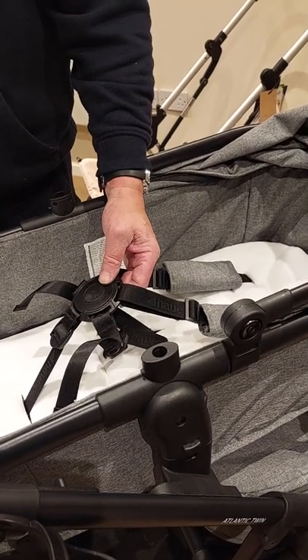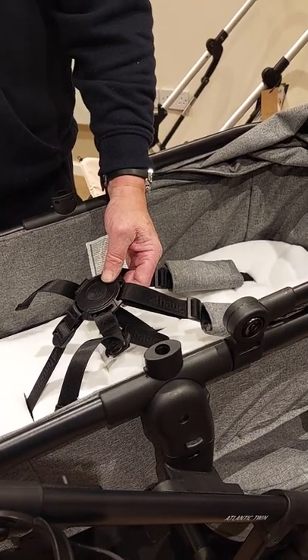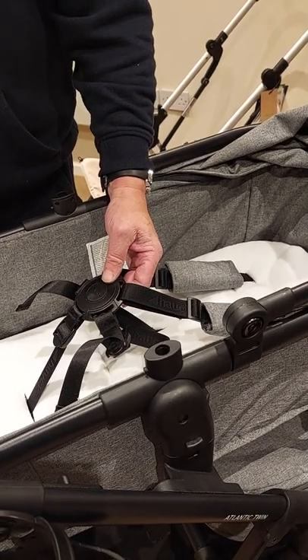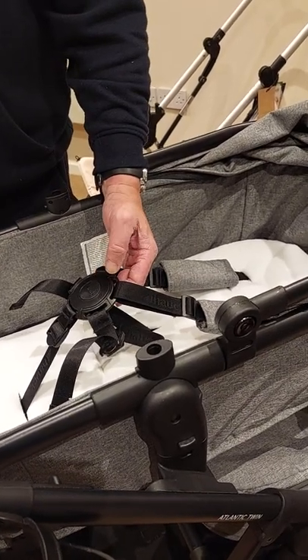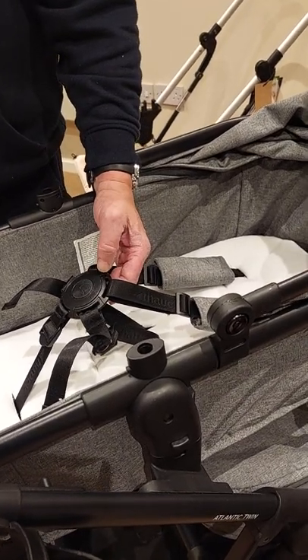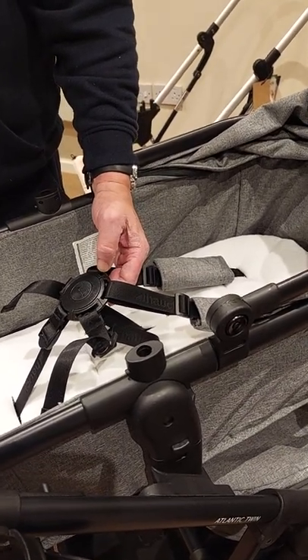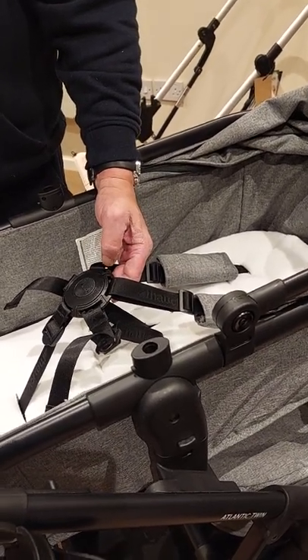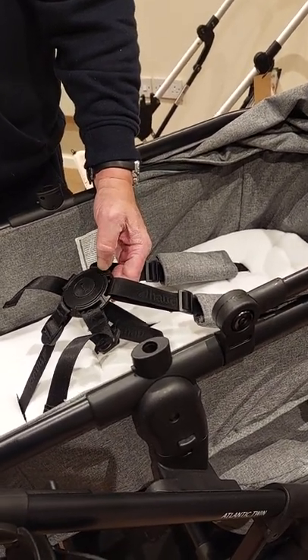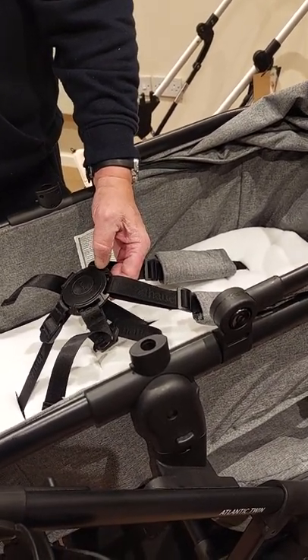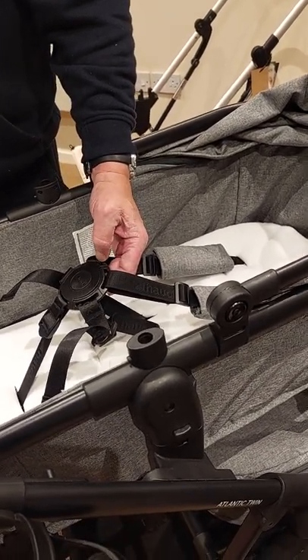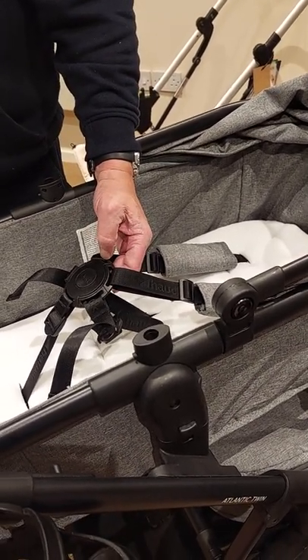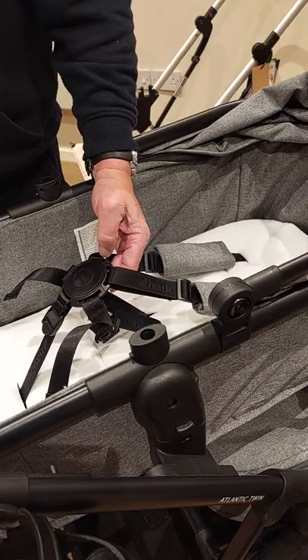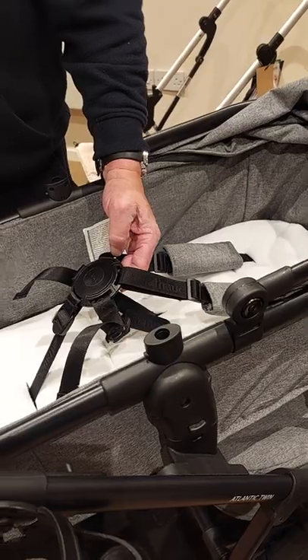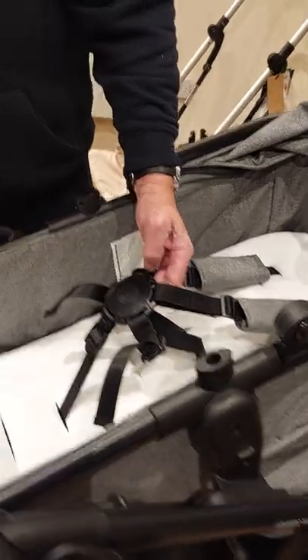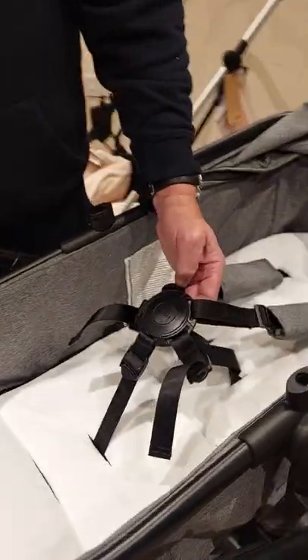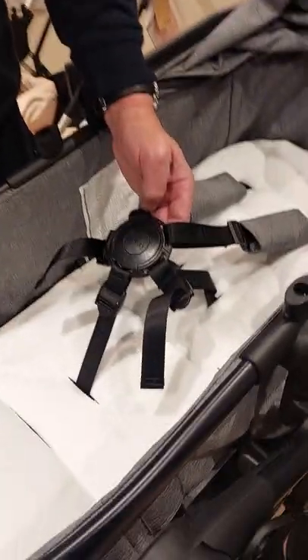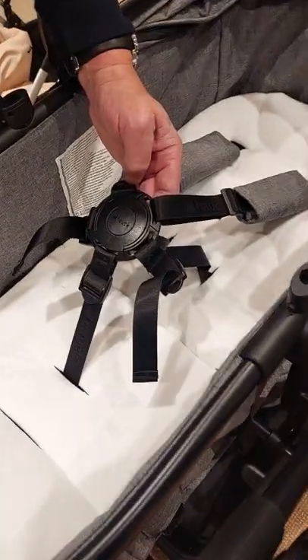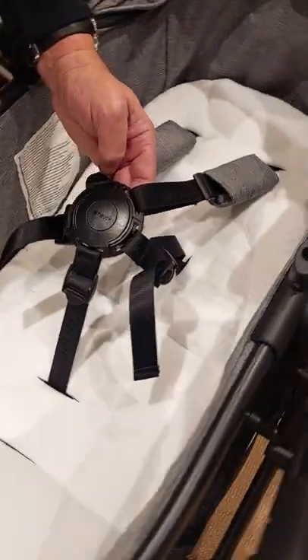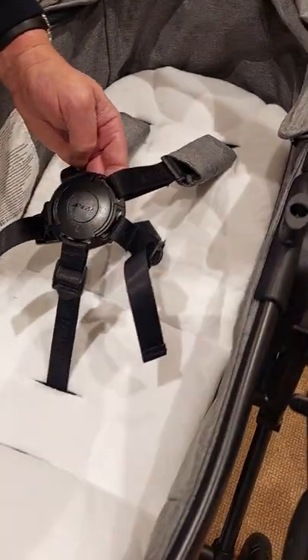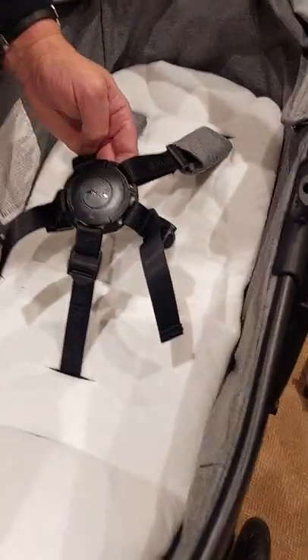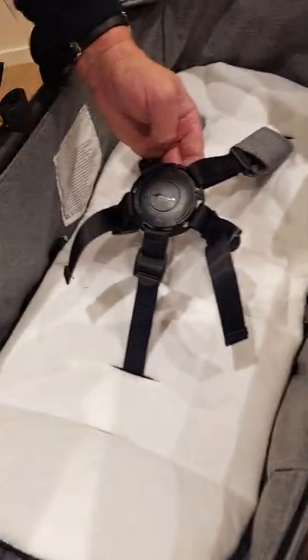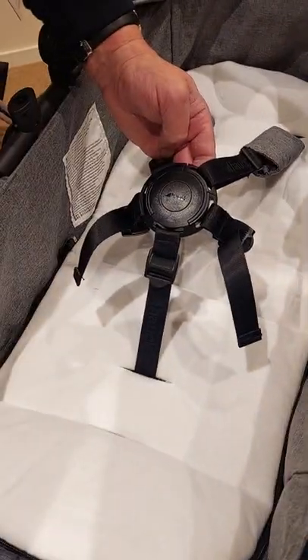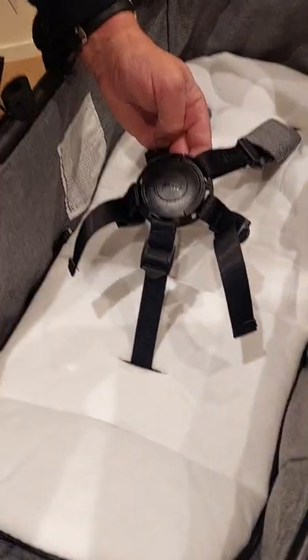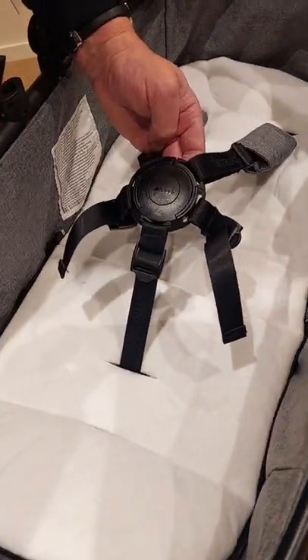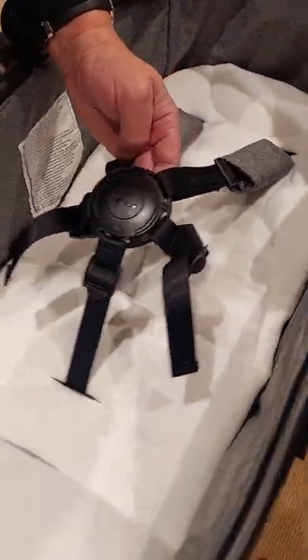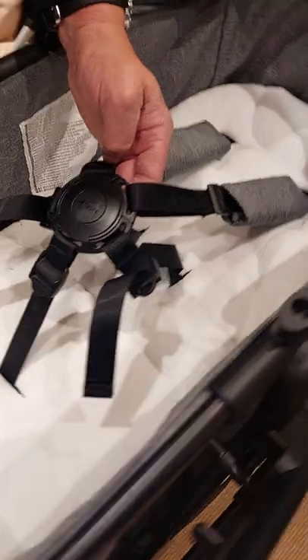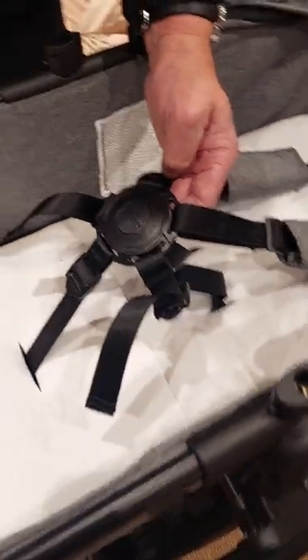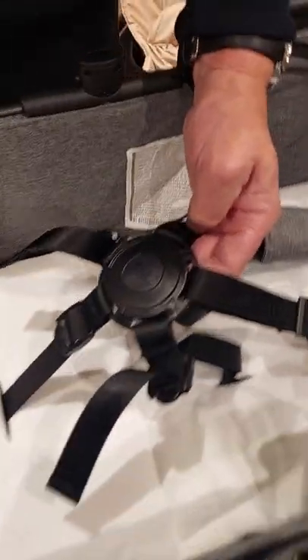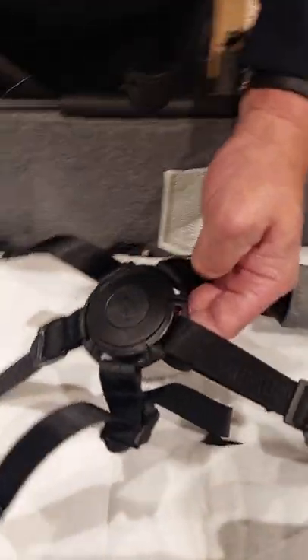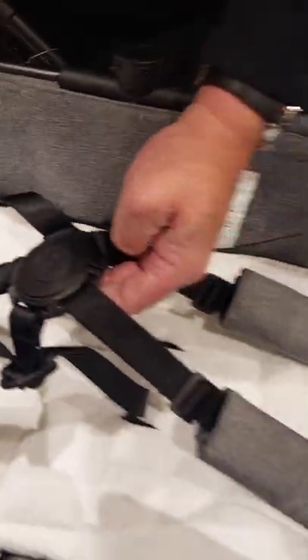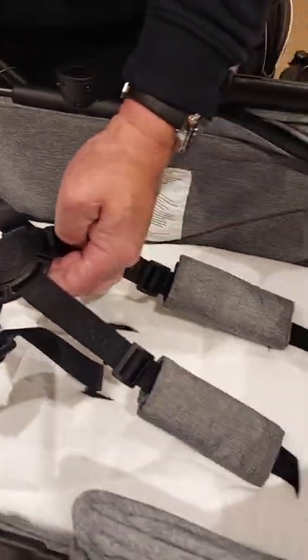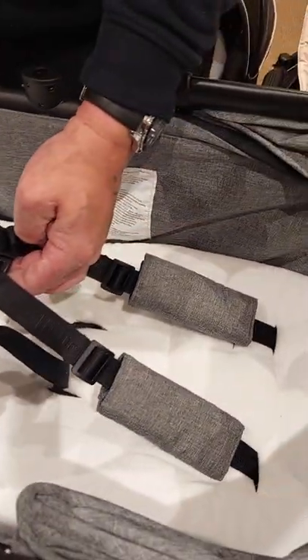This is the Hauck Atlantic Twin. When you have your newborn baby in the Atlantic Twin, what you want to do is feed through the harness holes the harness.